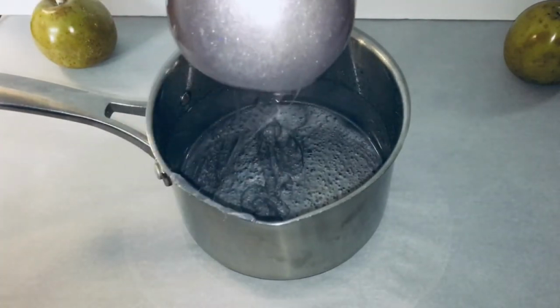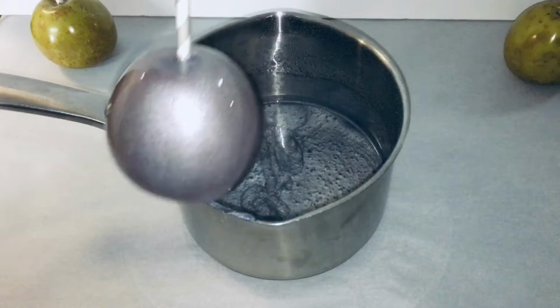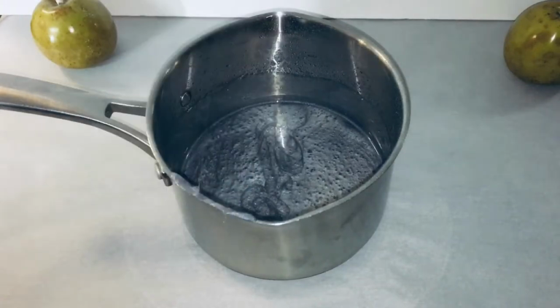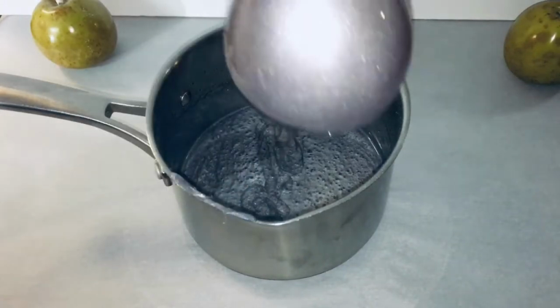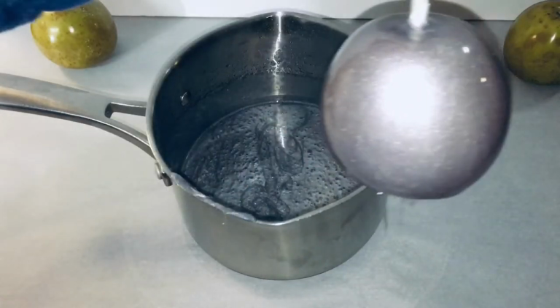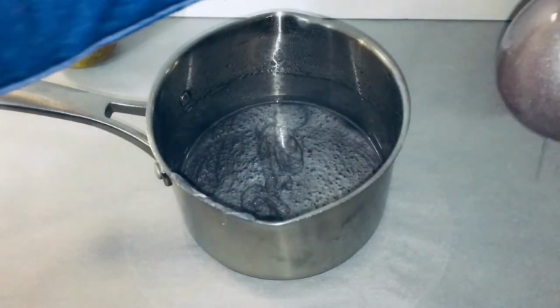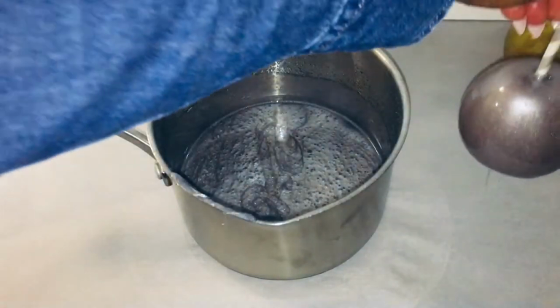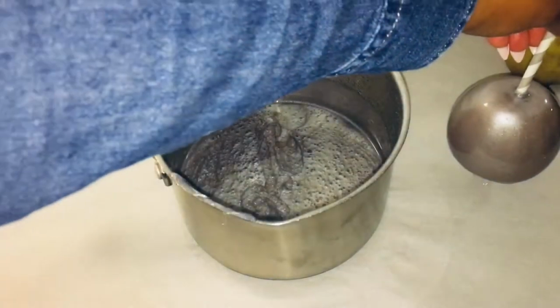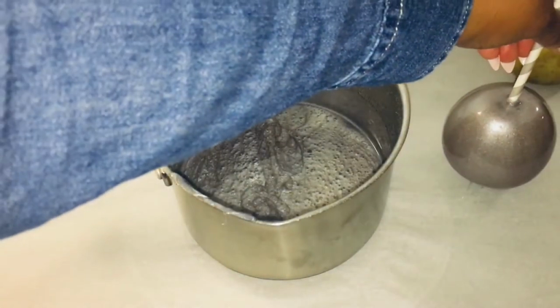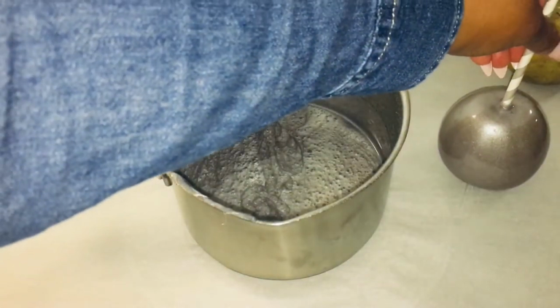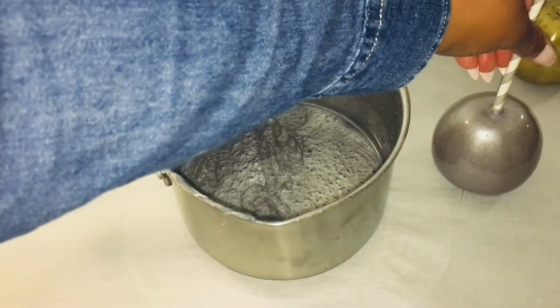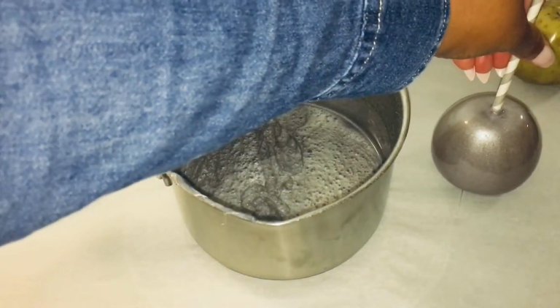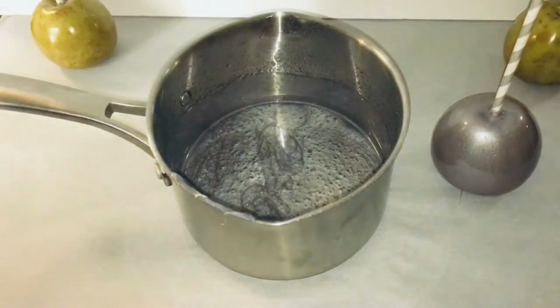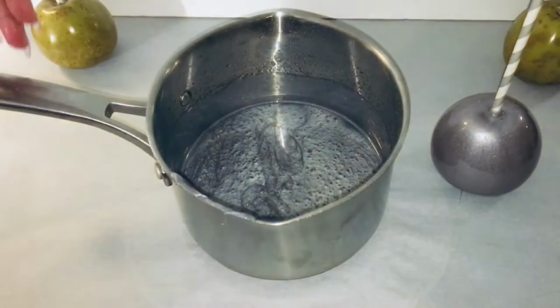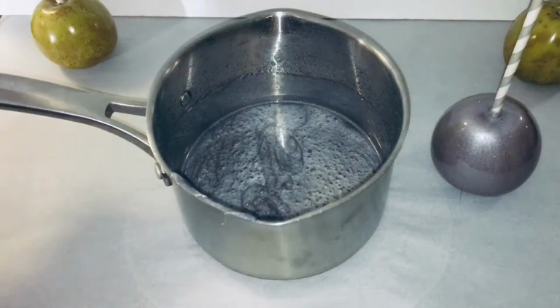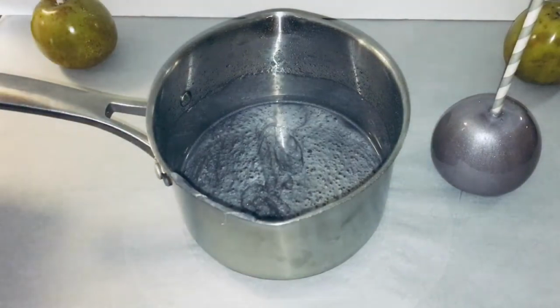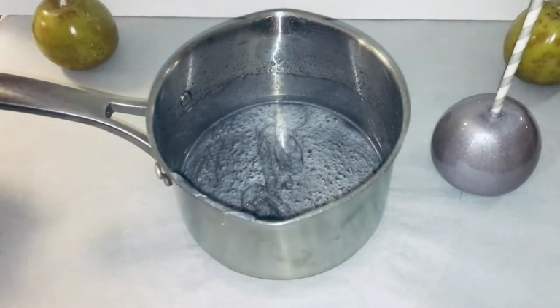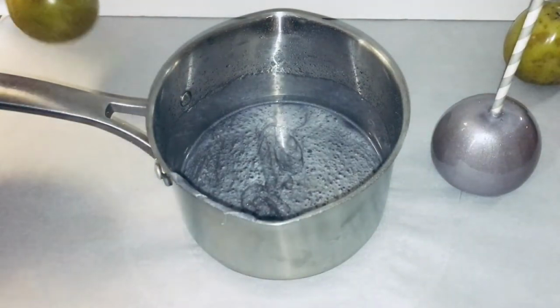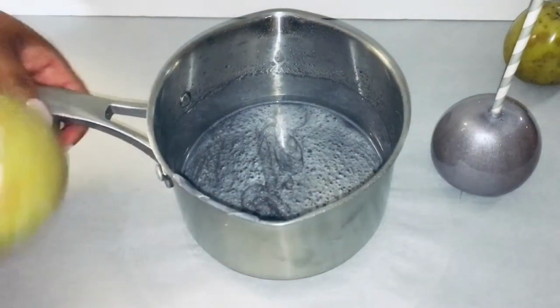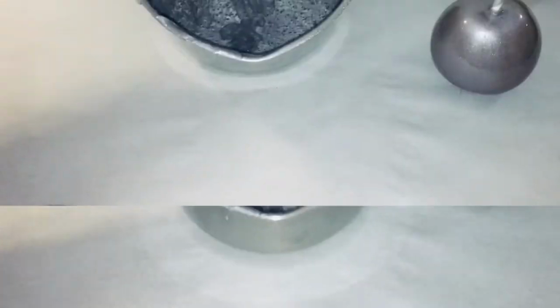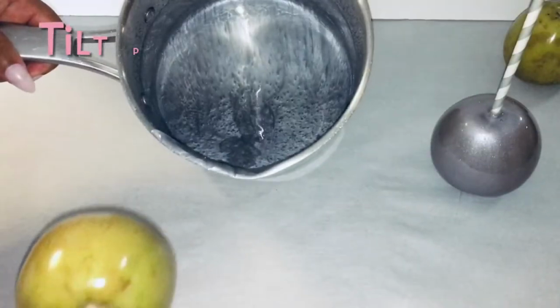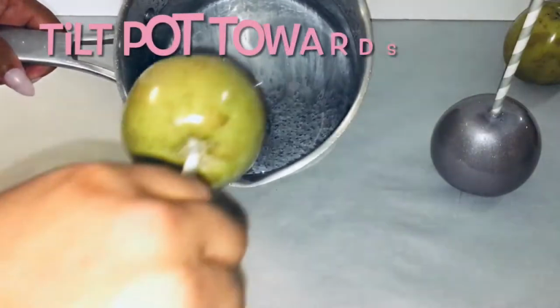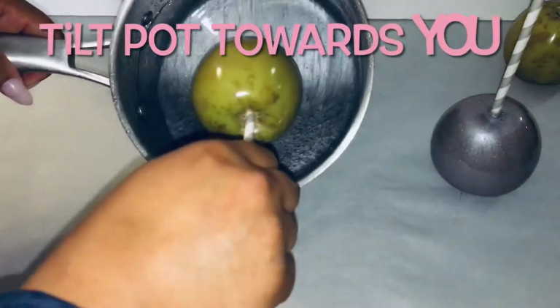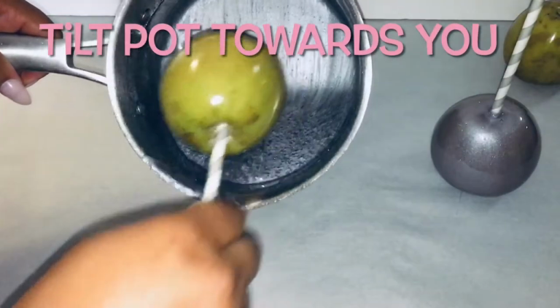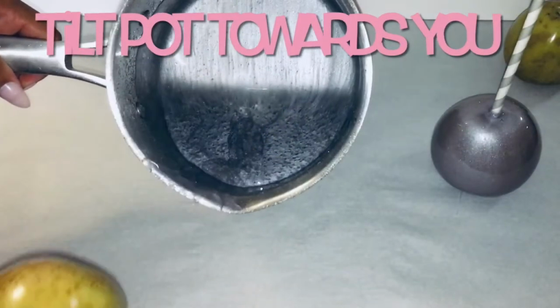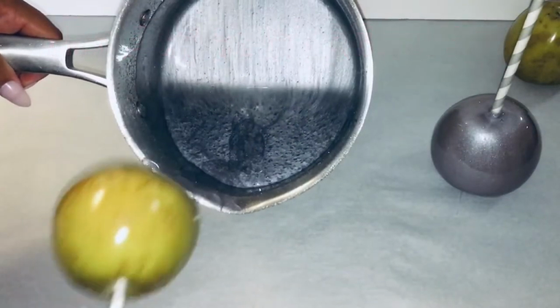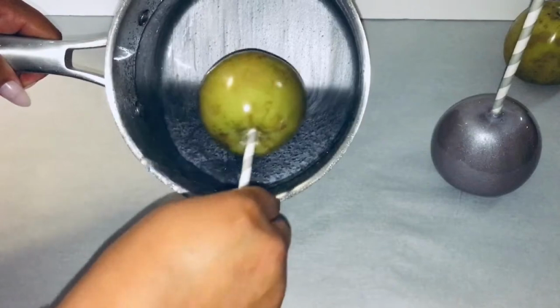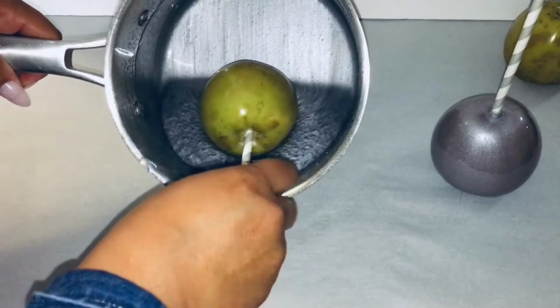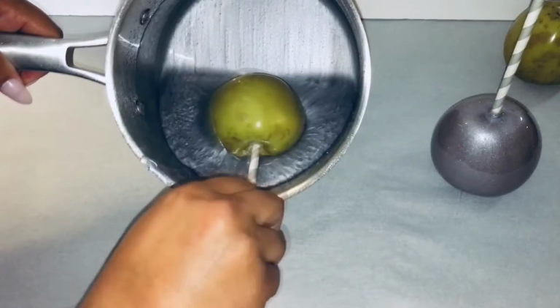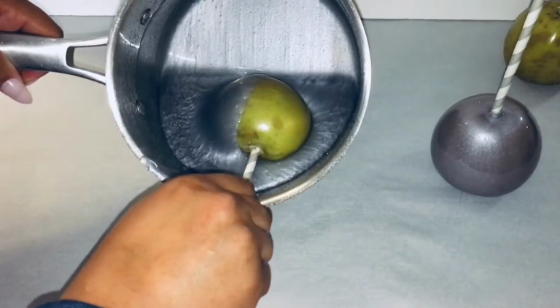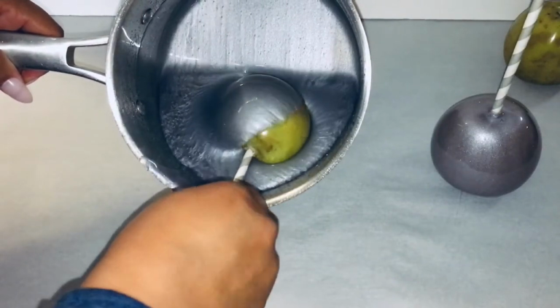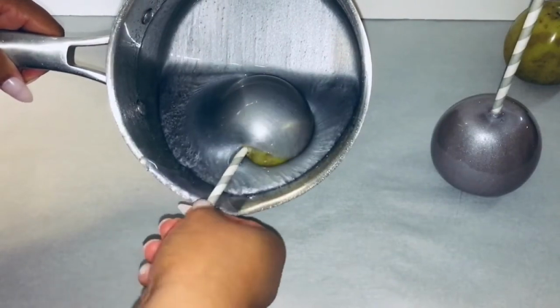I use the 3-2-1 candy apple recipe: 3 cups of sugar, 2 cups of water, and 1 cup of Karo syrup. You can use regular light corn syrup.